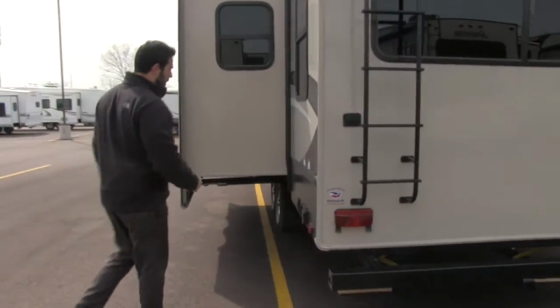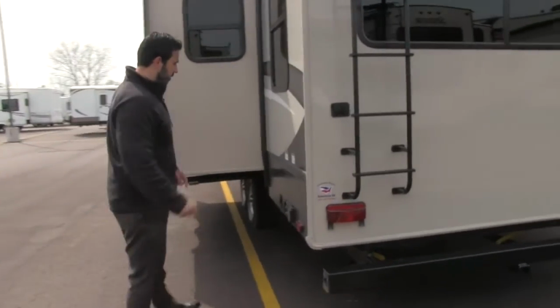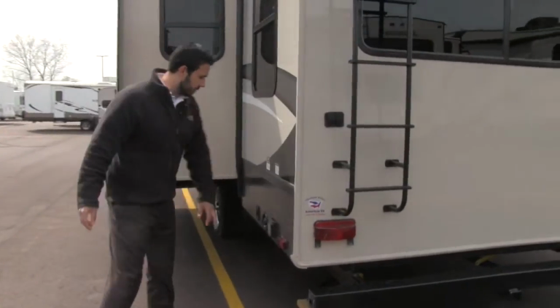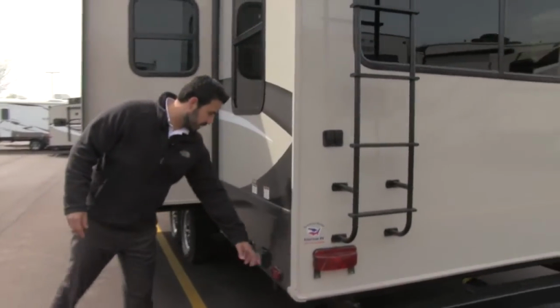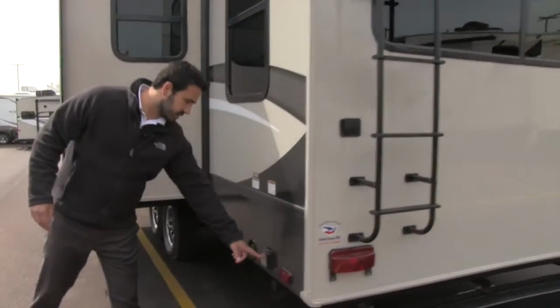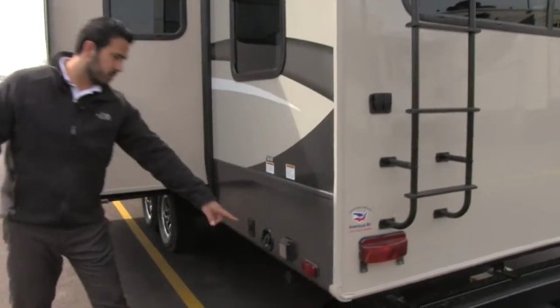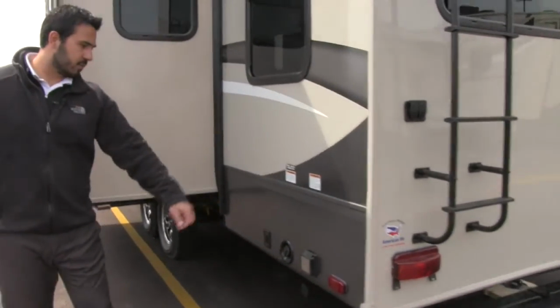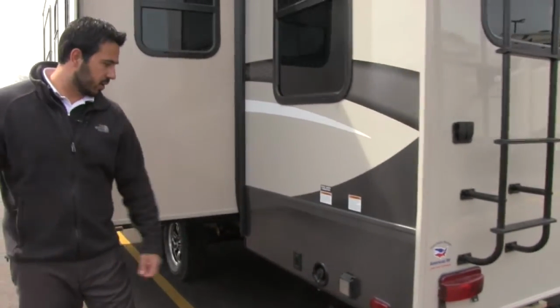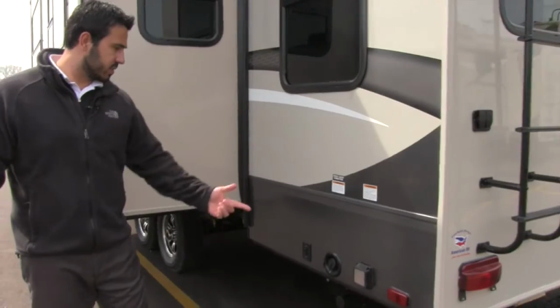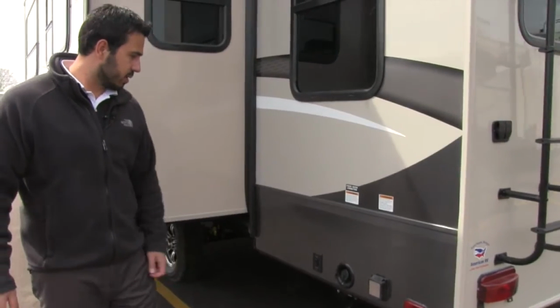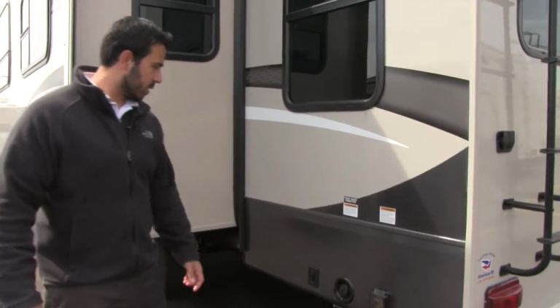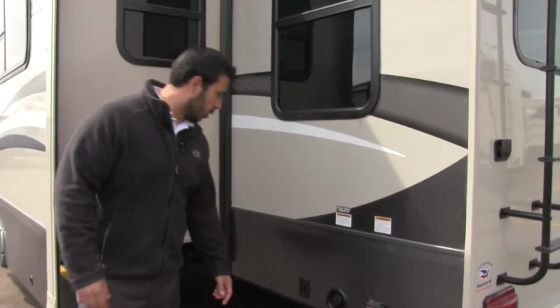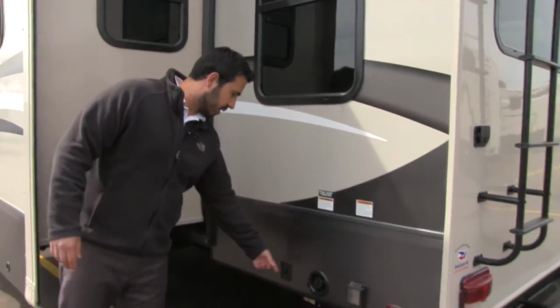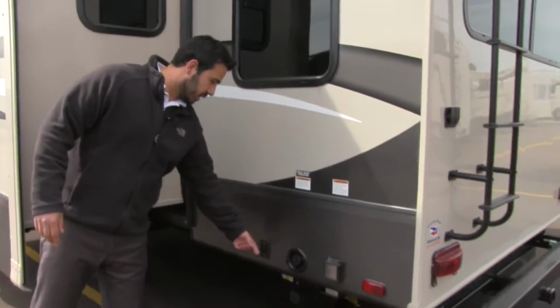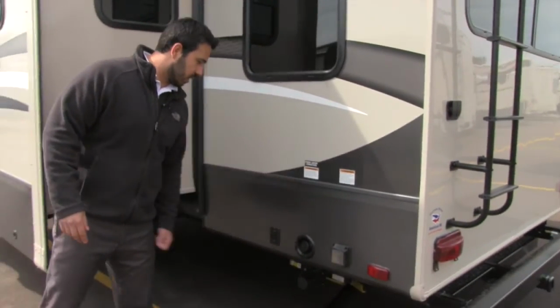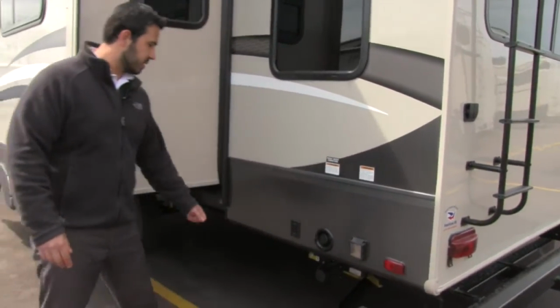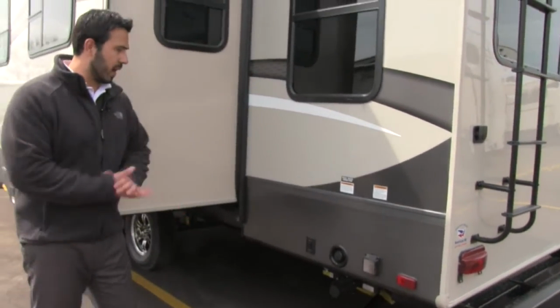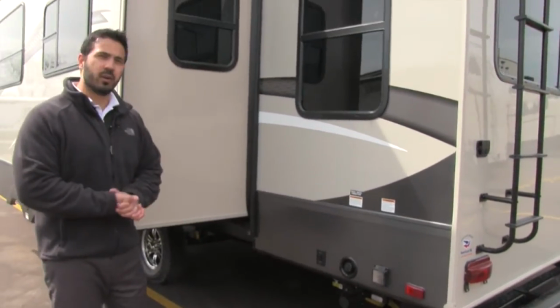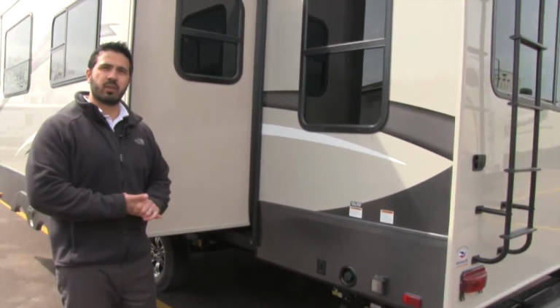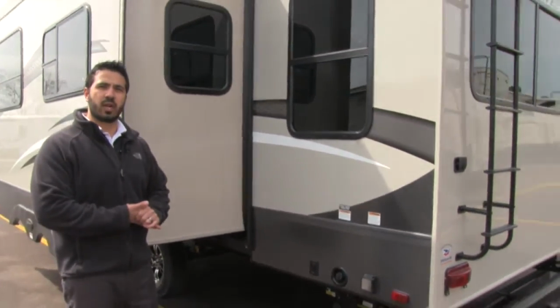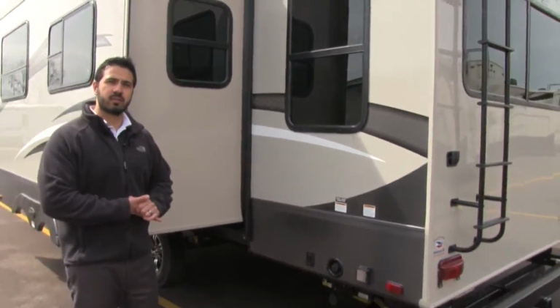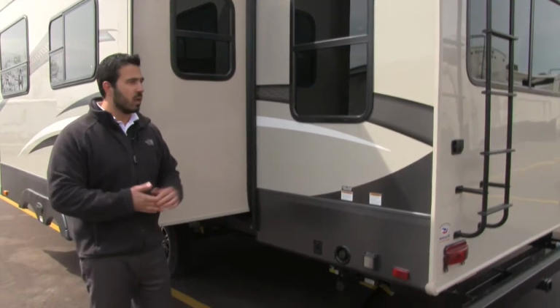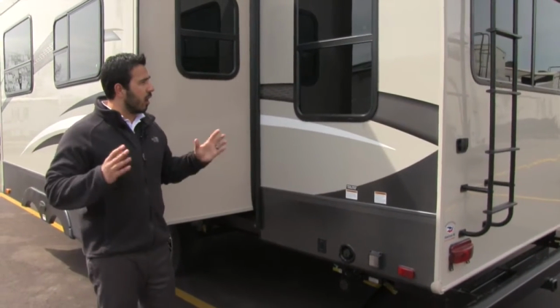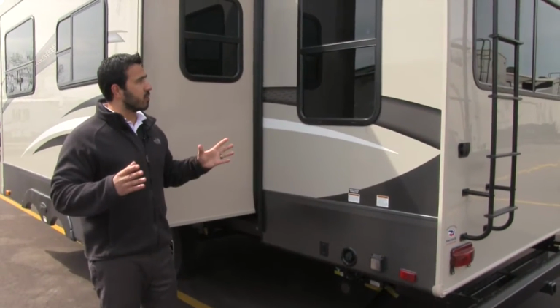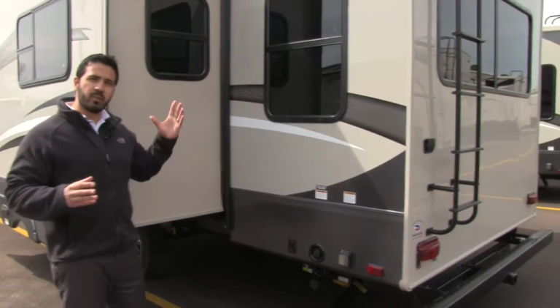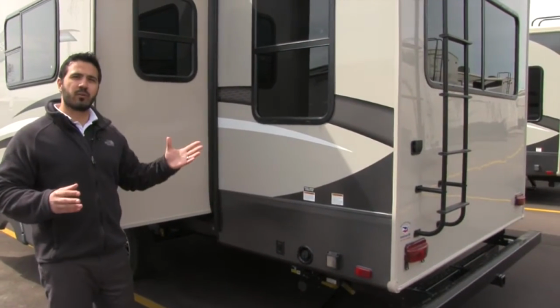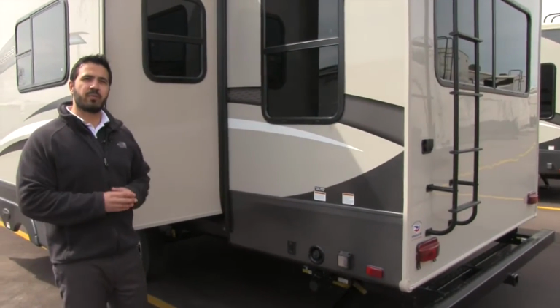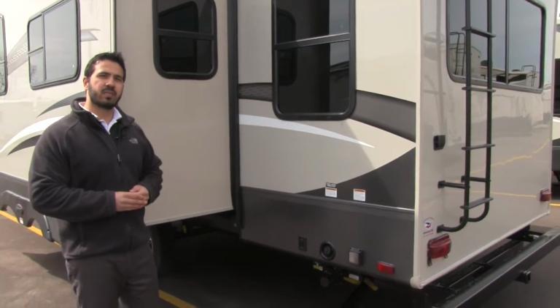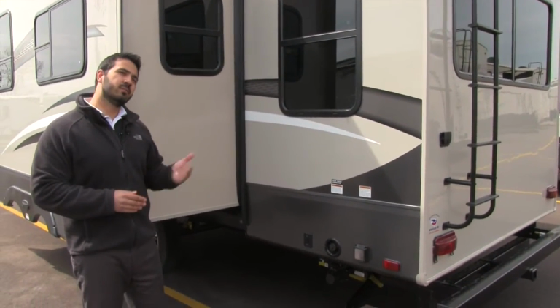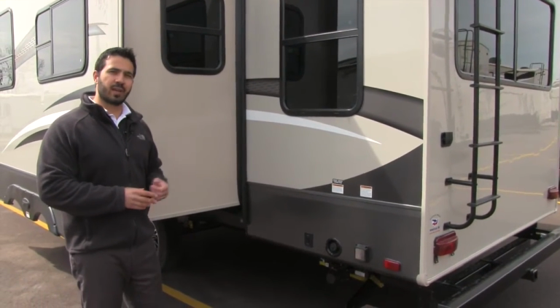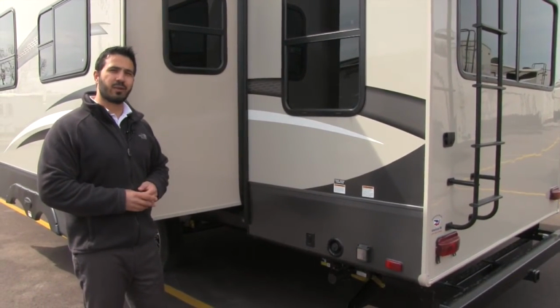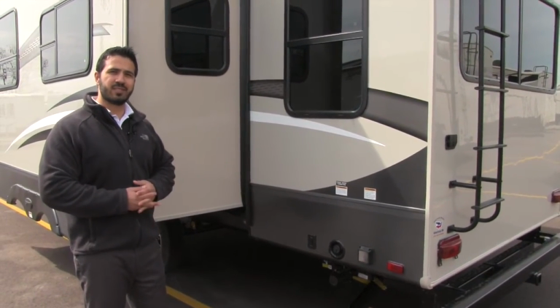Coming around to the side, this is your power hookup with the detachable cord, as well as your power rear stabilizer jacks. That pretty much wraps it up for the outside — let's go take a look at the gorgeous inside.